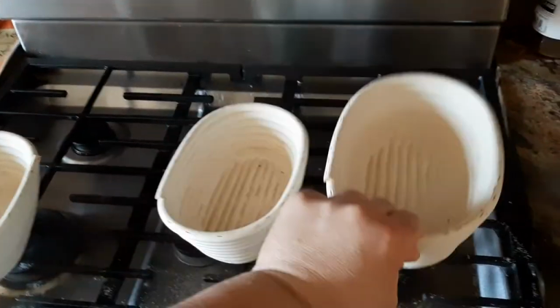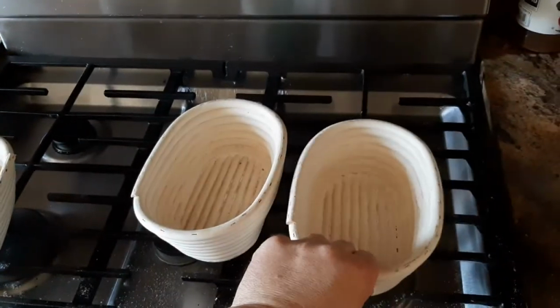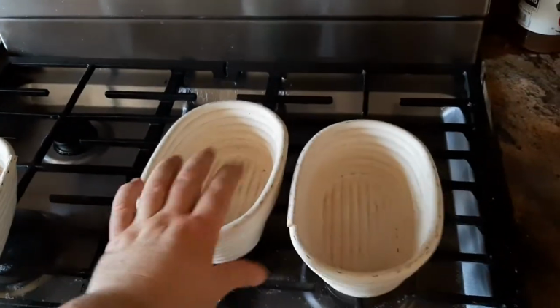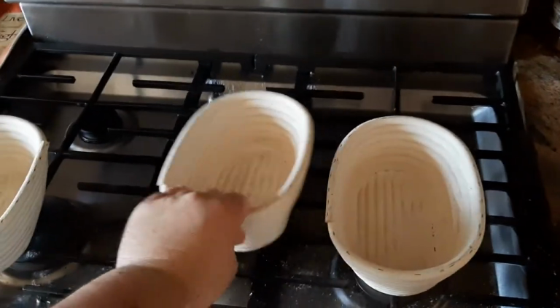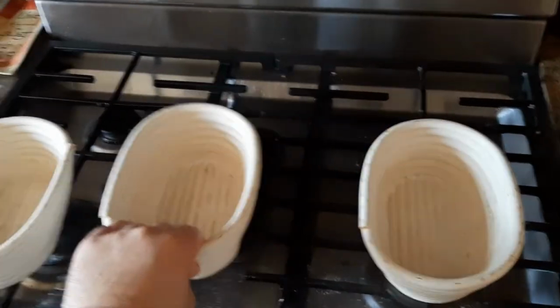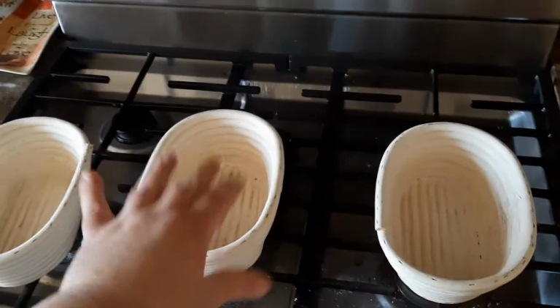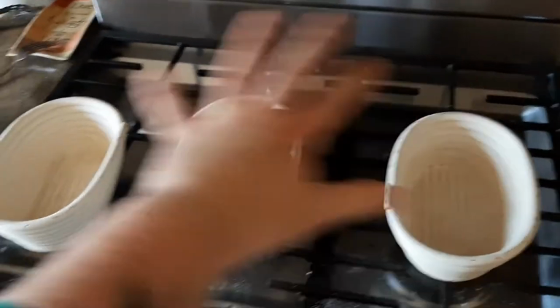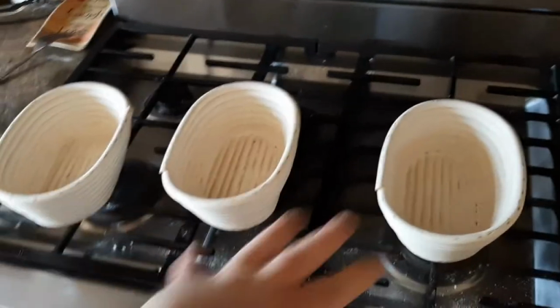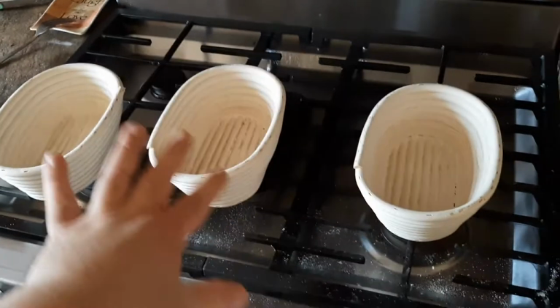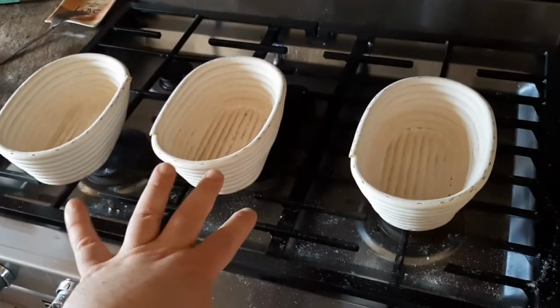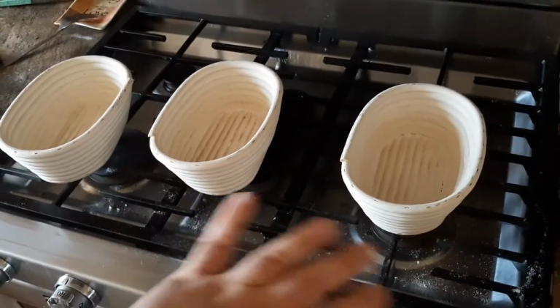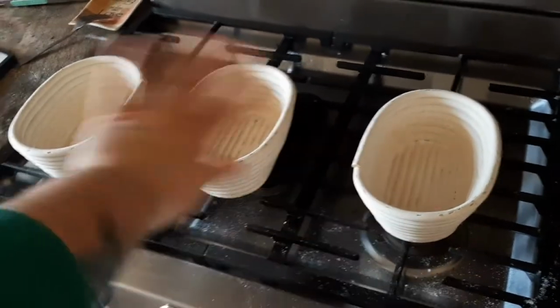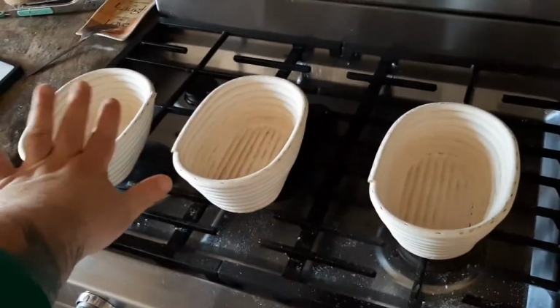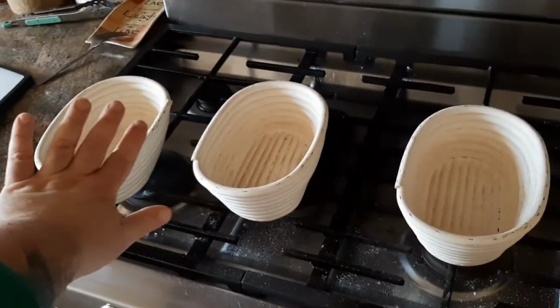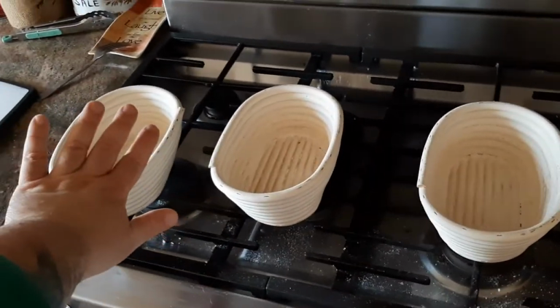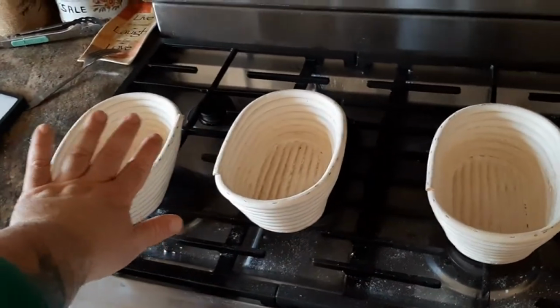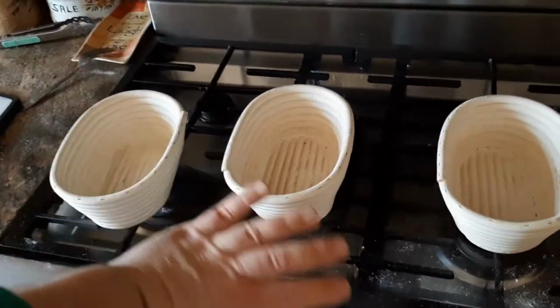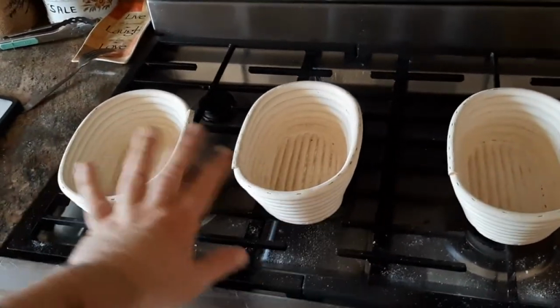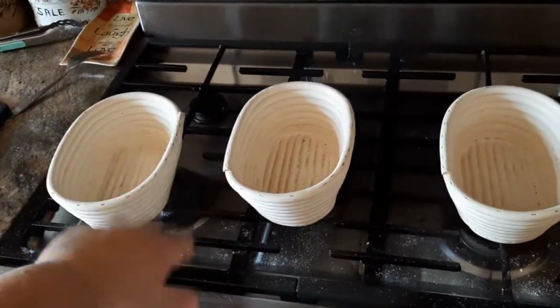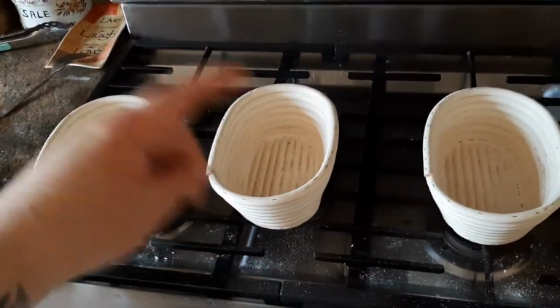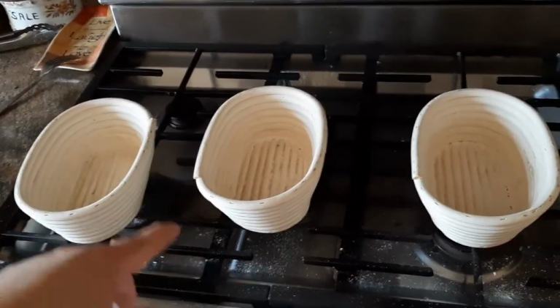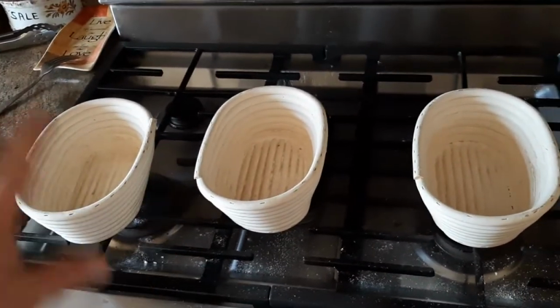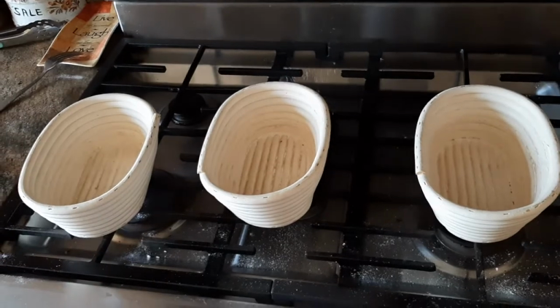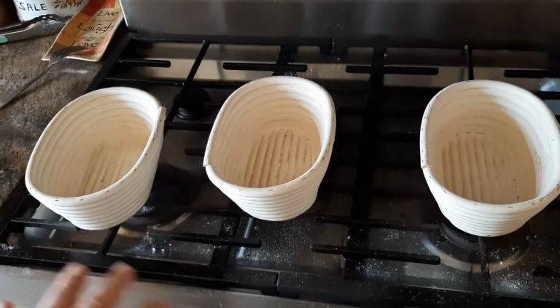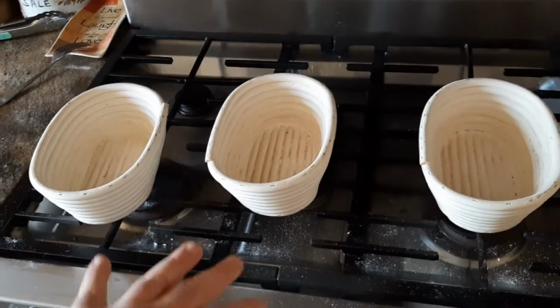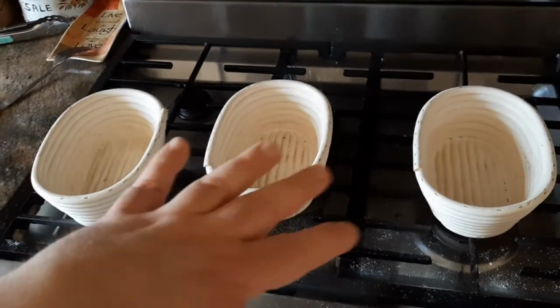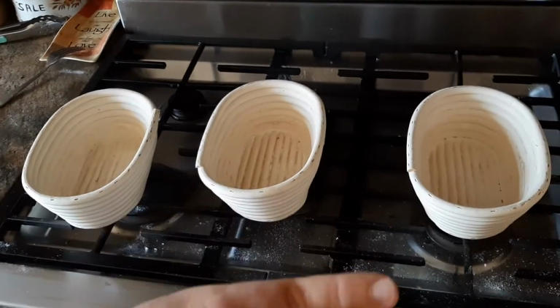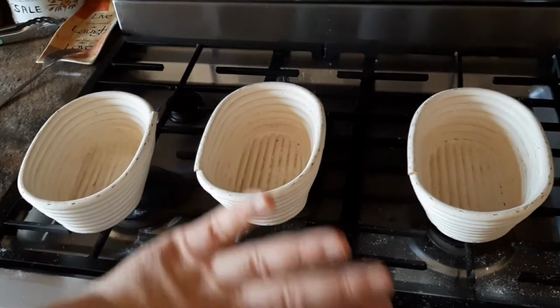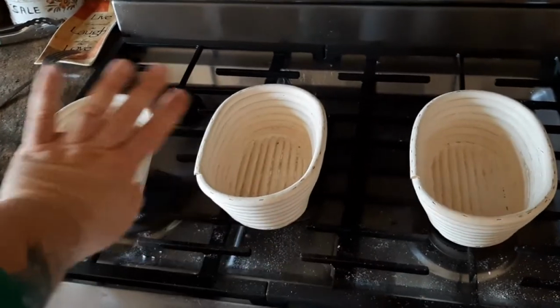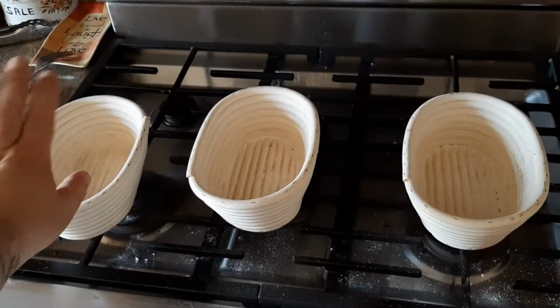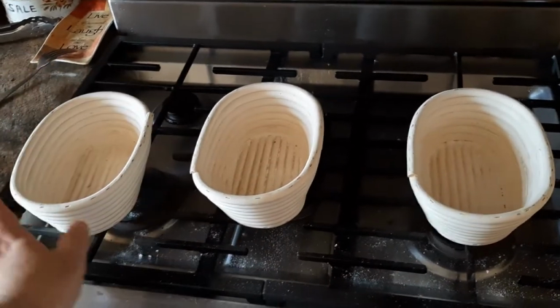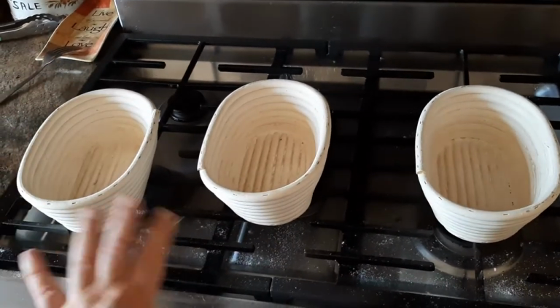Basically just trying to keep them aired and clean and dry. A dry environment is what helps to prevent the mold from forming and any kind of fungus or whatever. So that's my little tip or trick for keeping these things clean. Never use water to clean them out because that might contribute to mold forming. Just basically keep them dry.